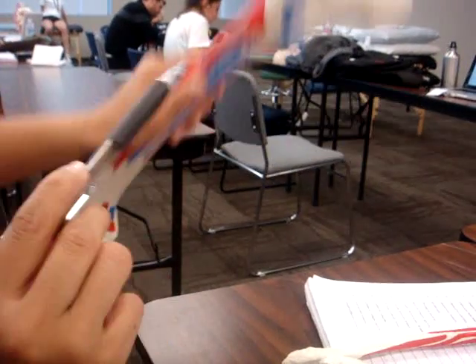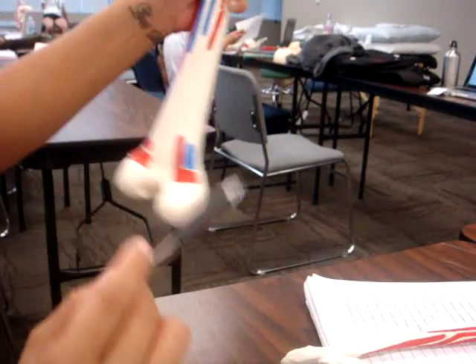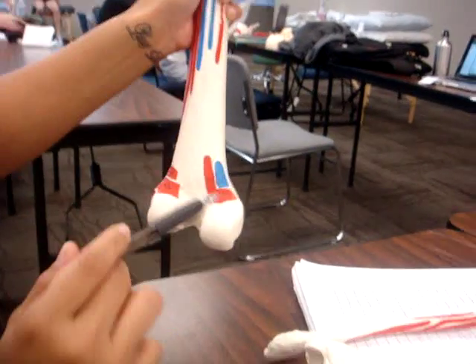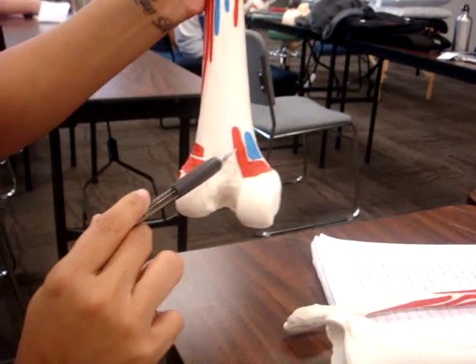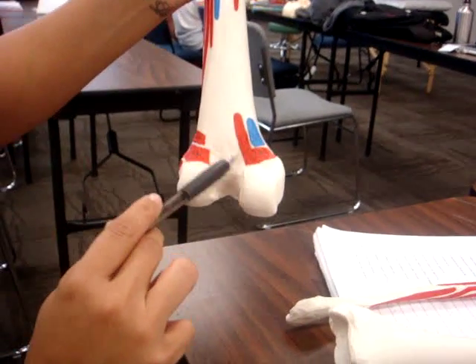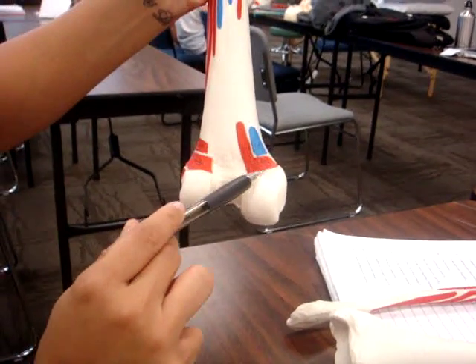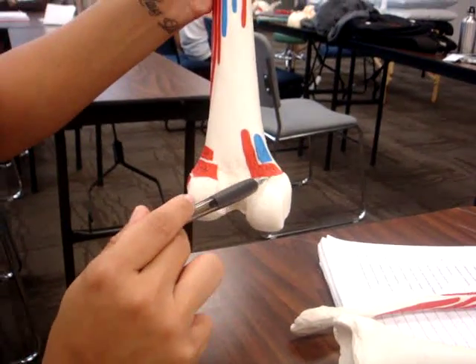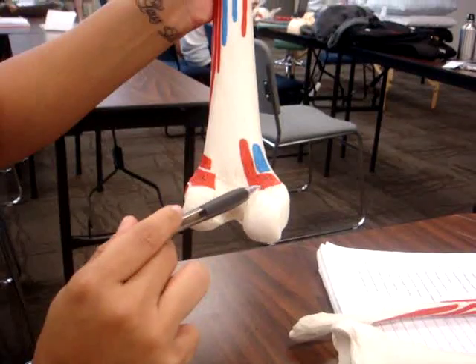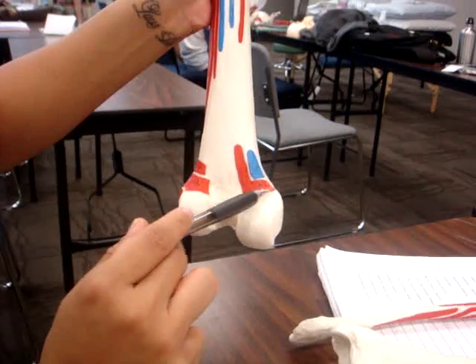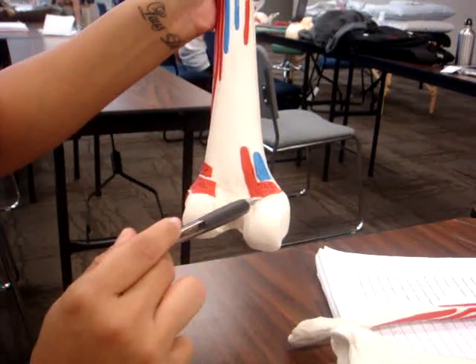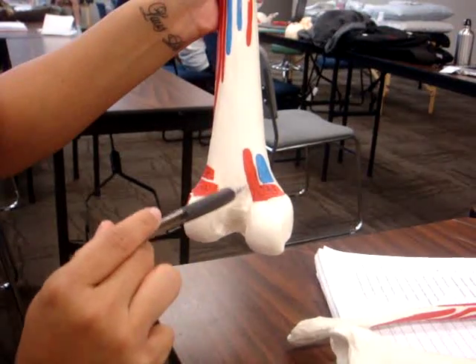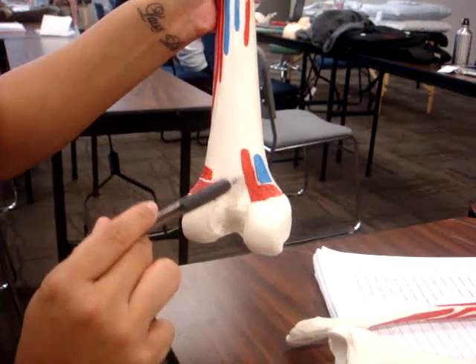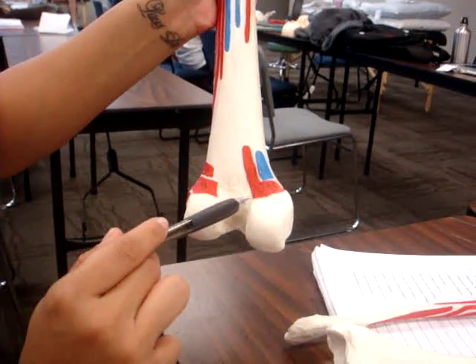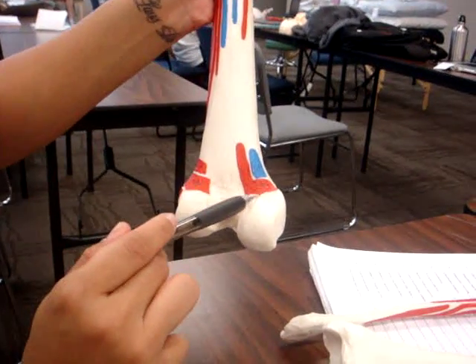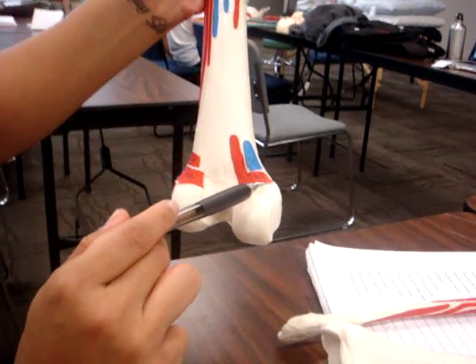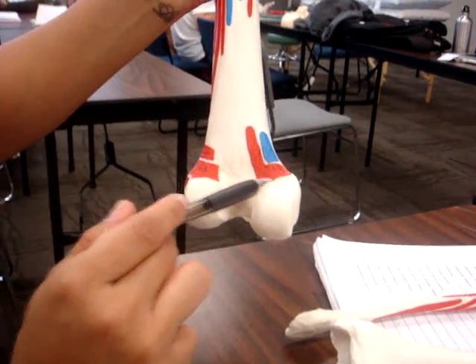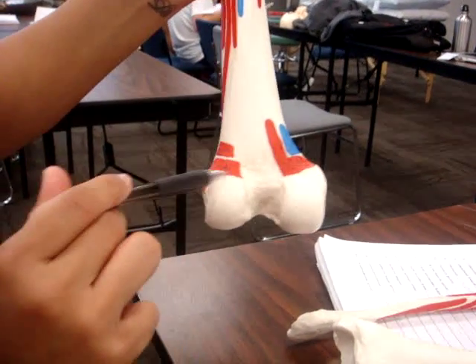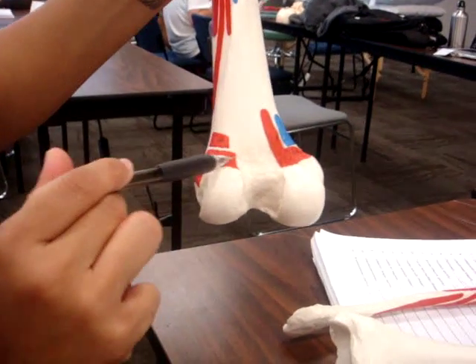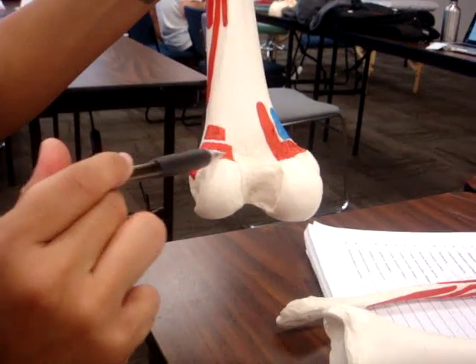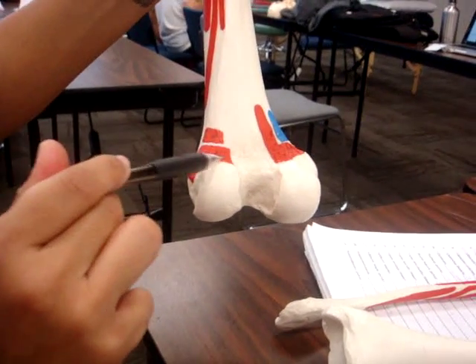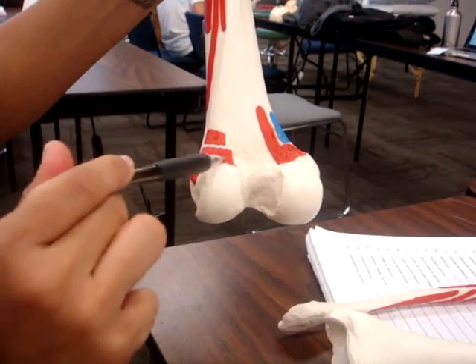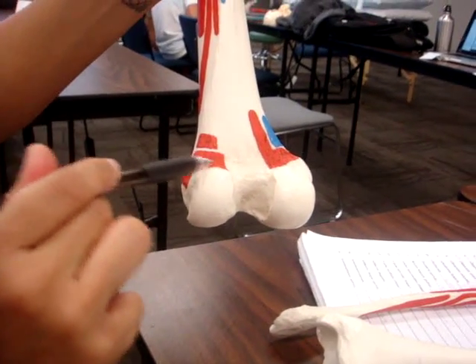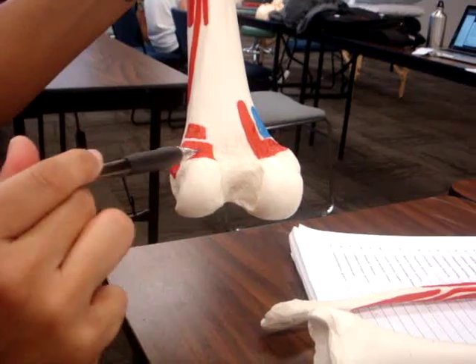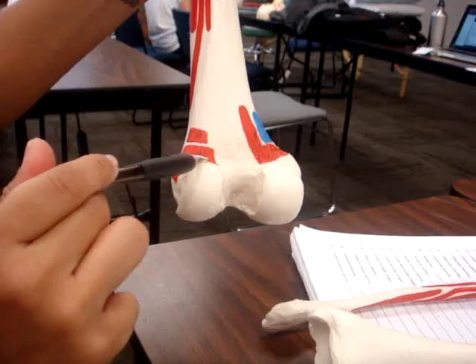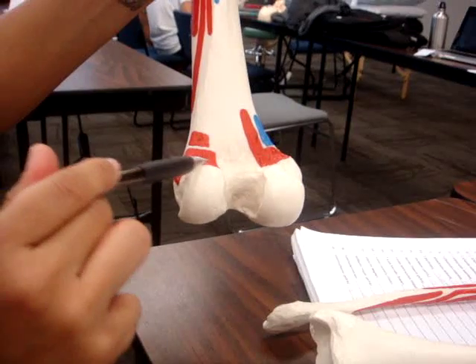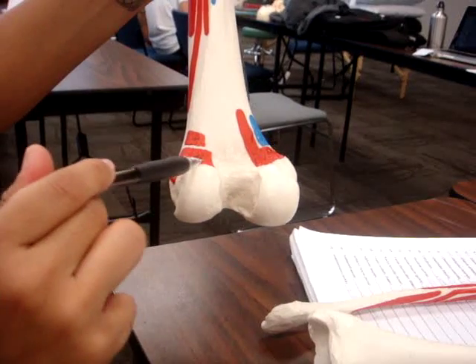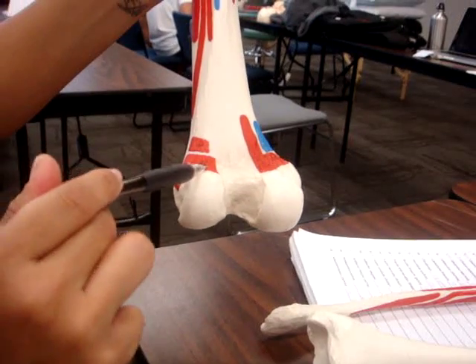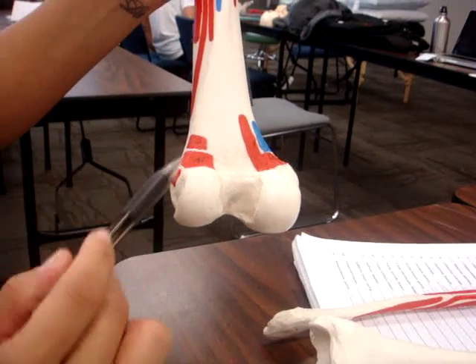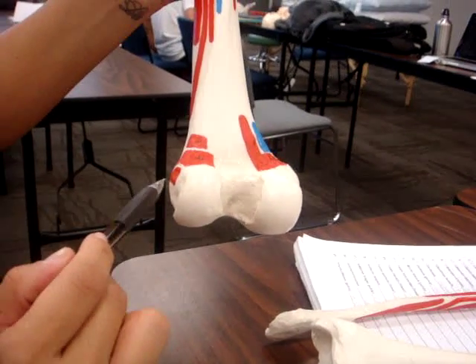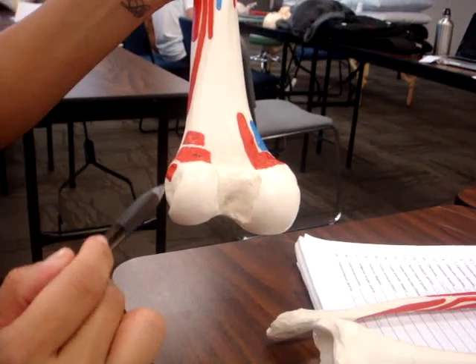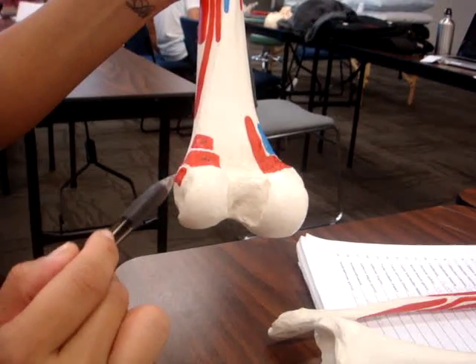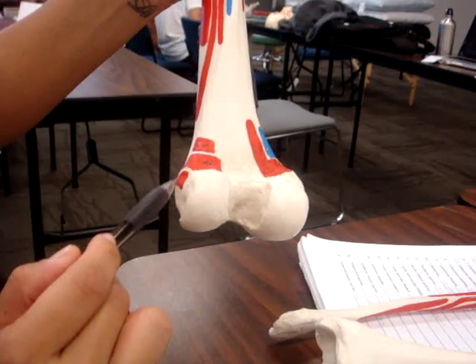This is the medial head of the gastrocnemius. This is the lateral head of the gastrocnemius. This is the popliteus.